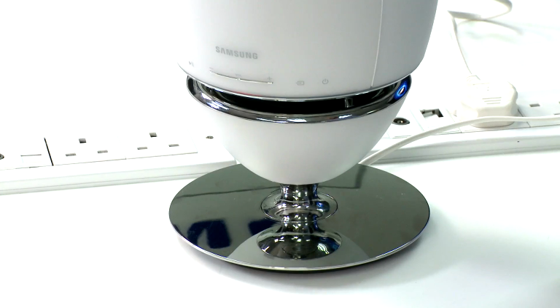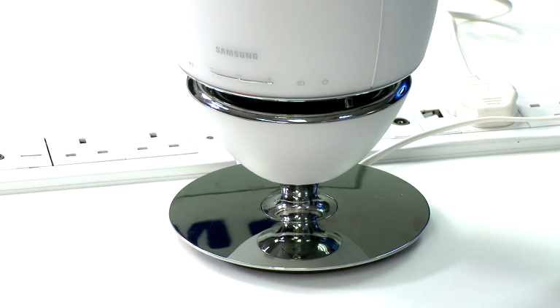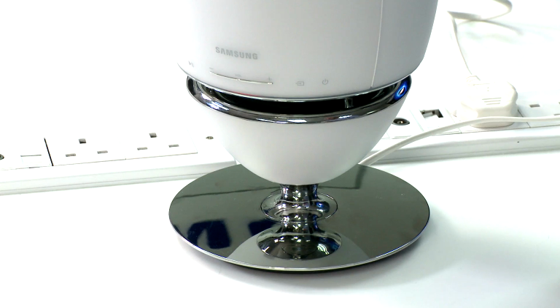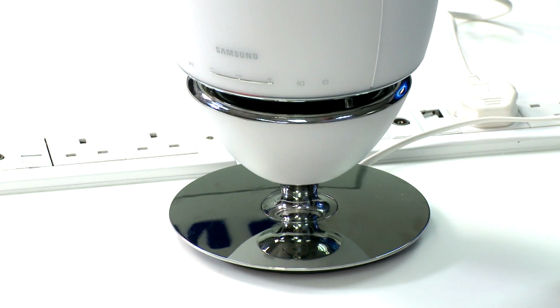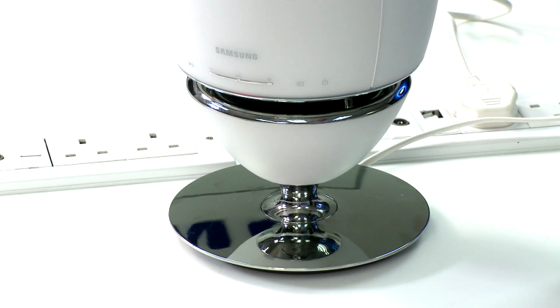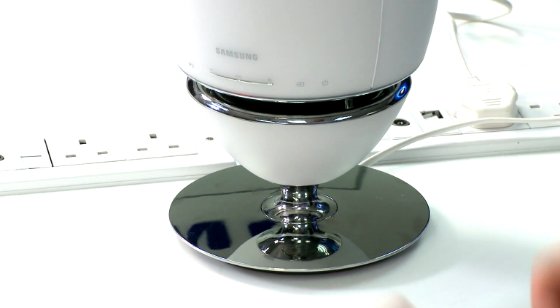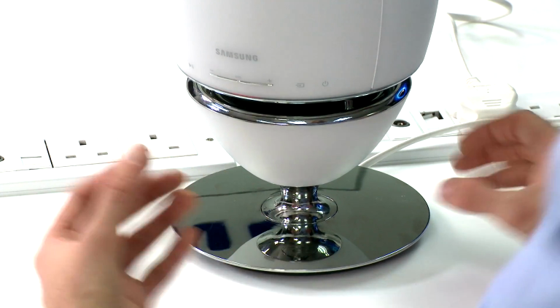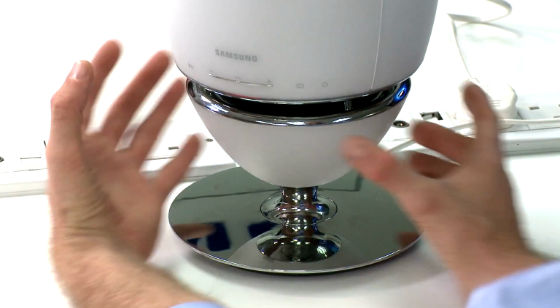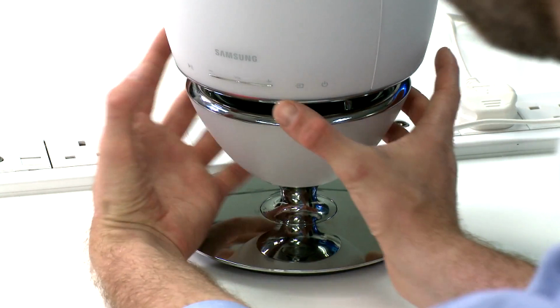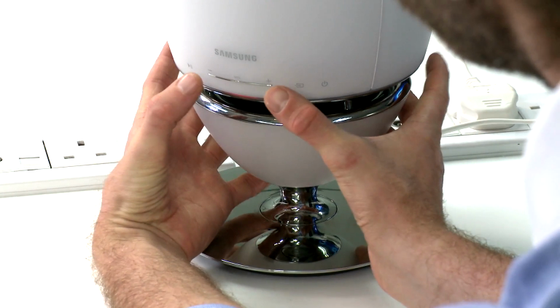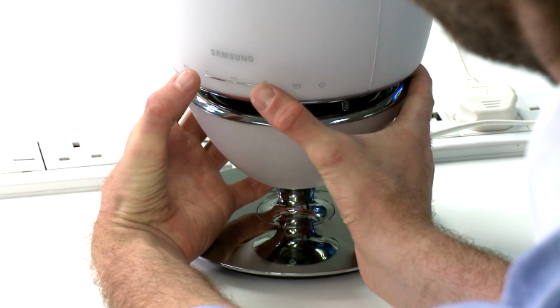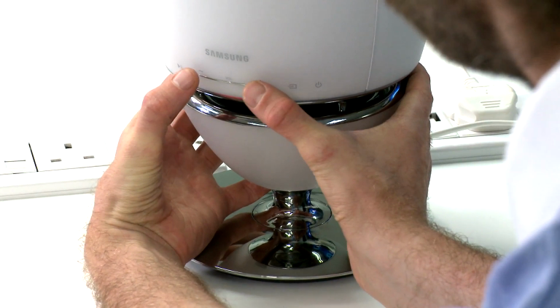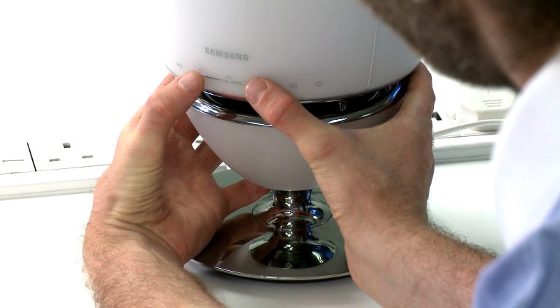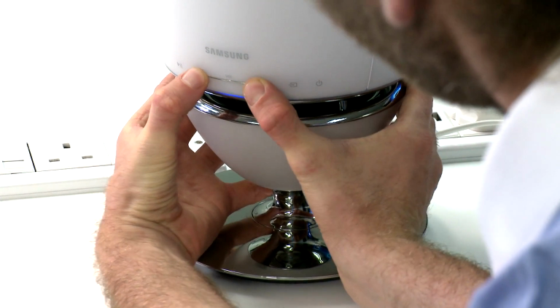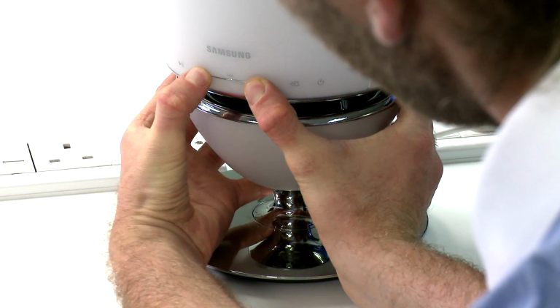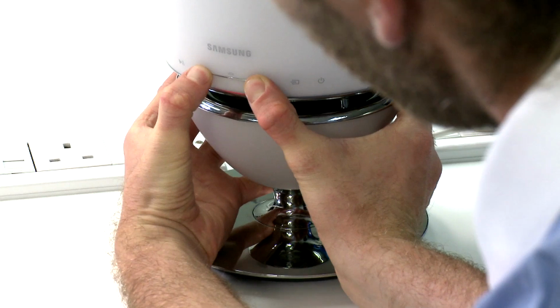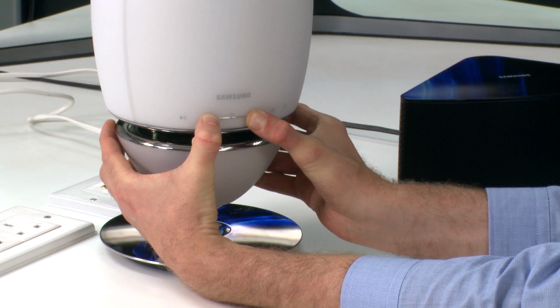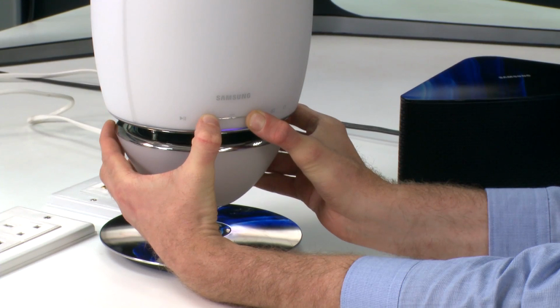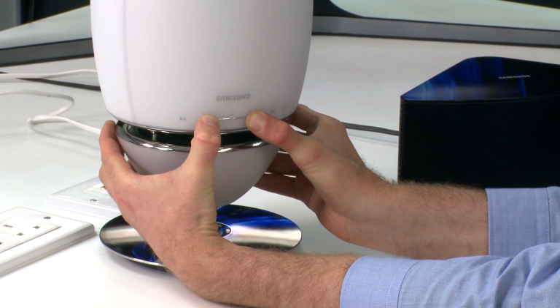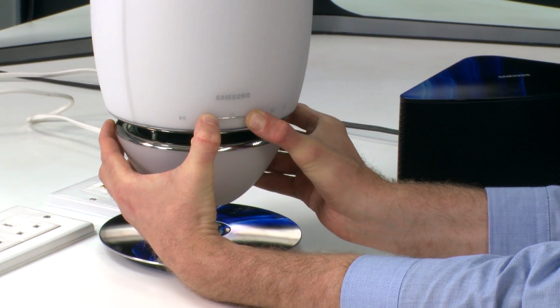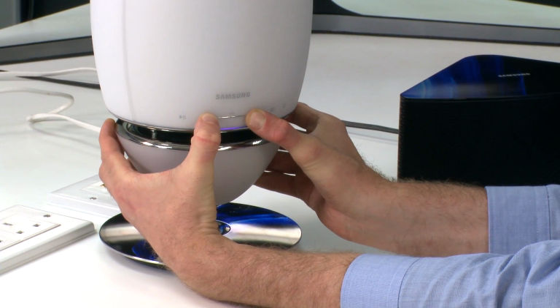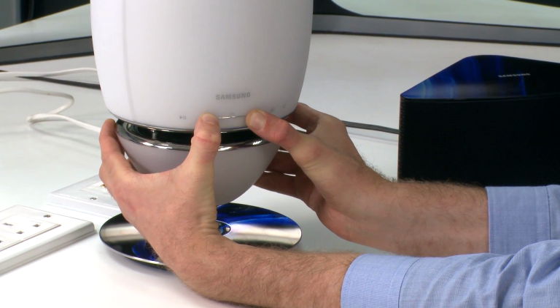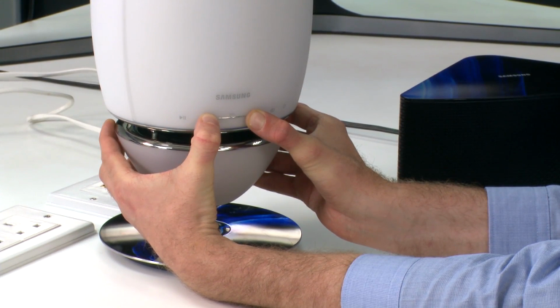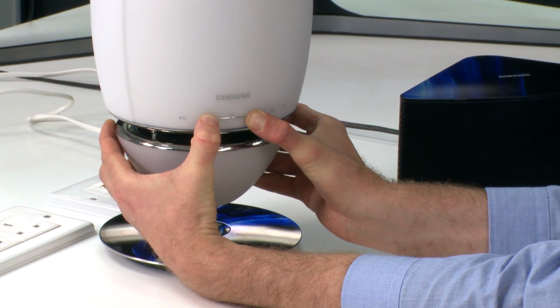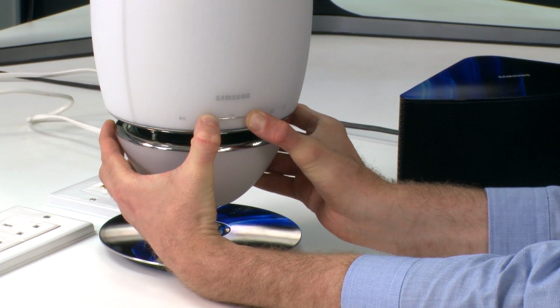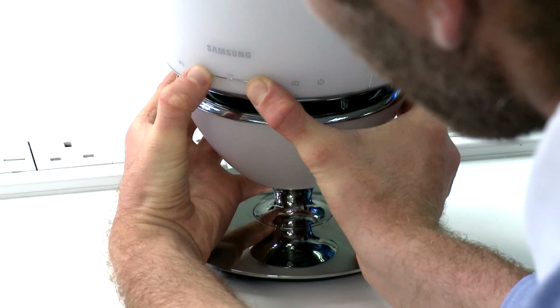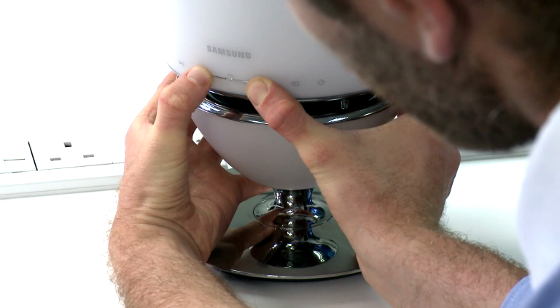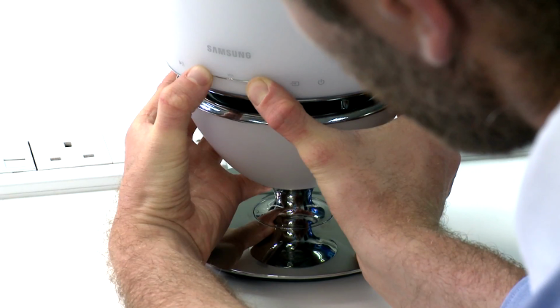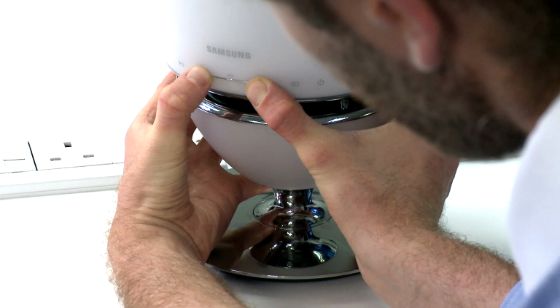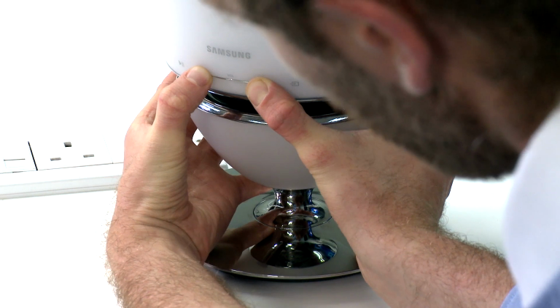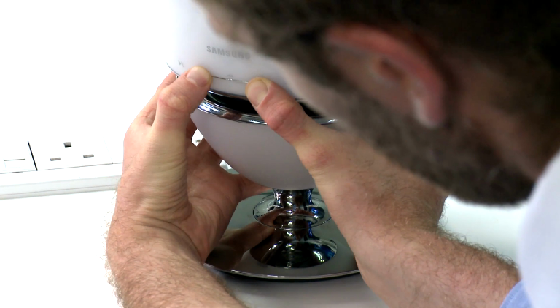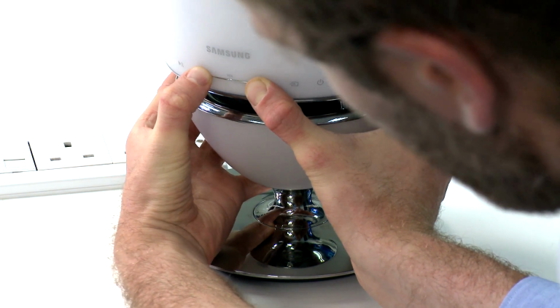To reset the wireless 360 speakers R7 and portable R6, press and hold the plus and minus volume control buttons until you see a purple flashing indicator. The device will now reset and then reboot.